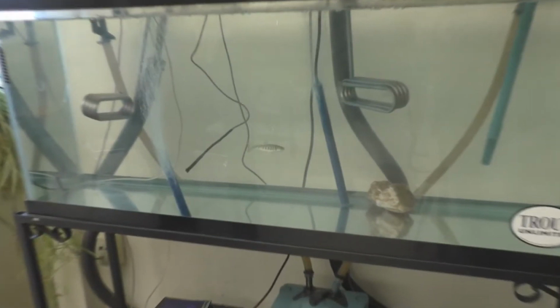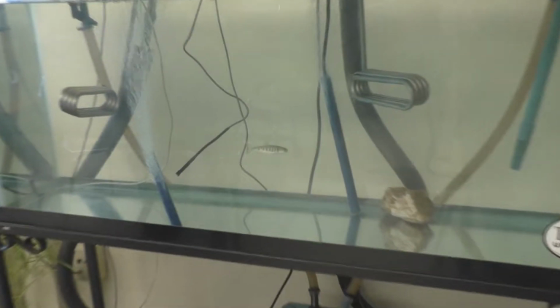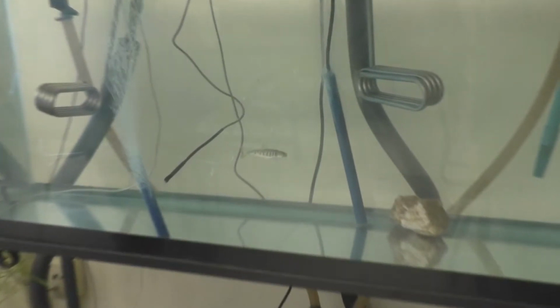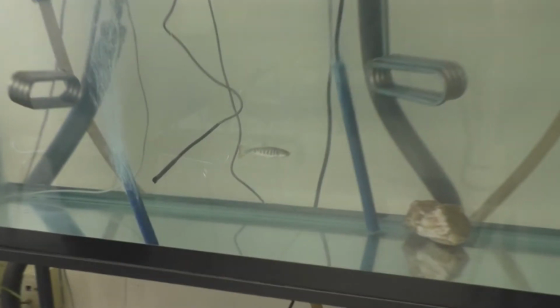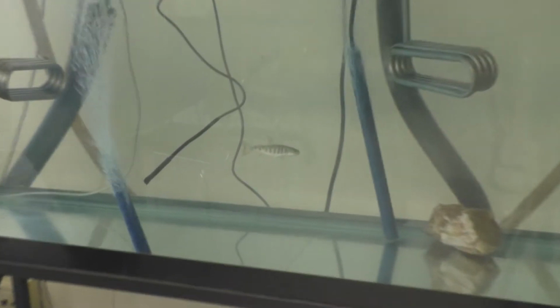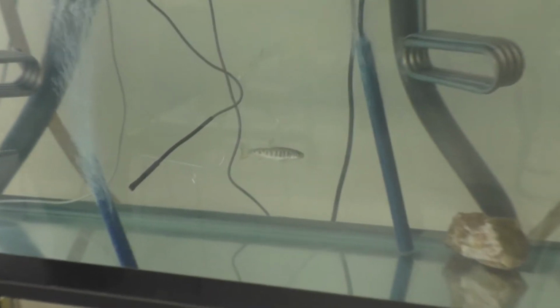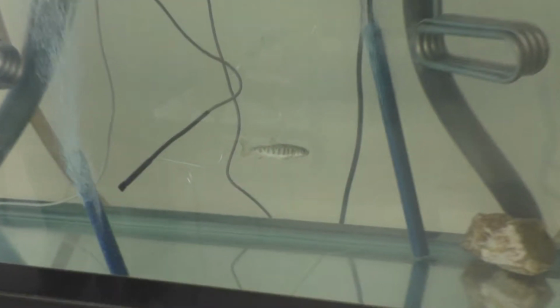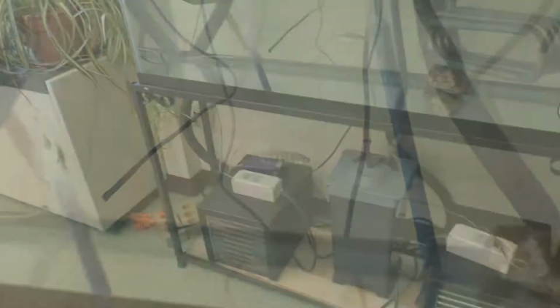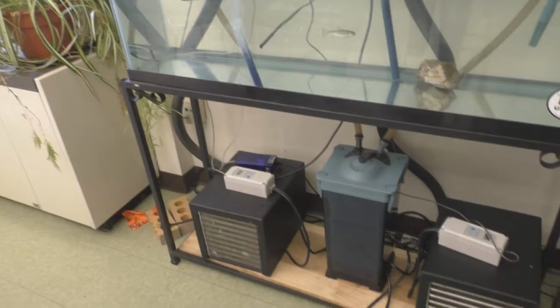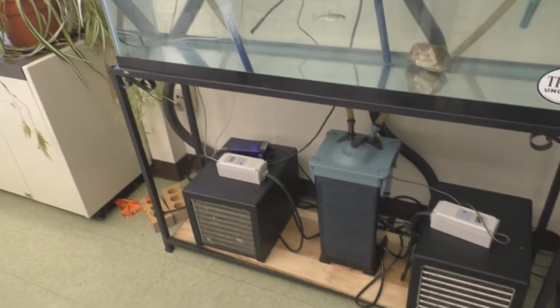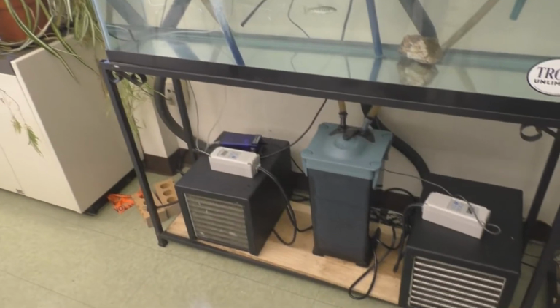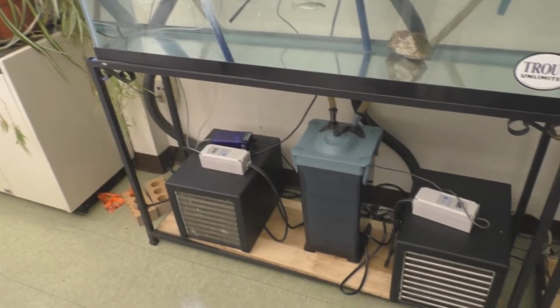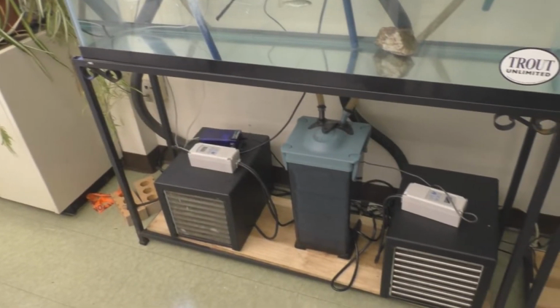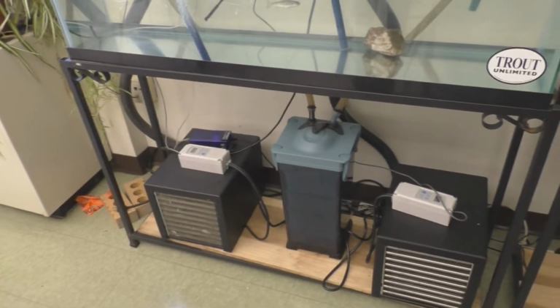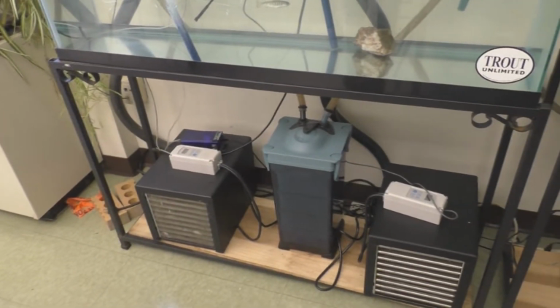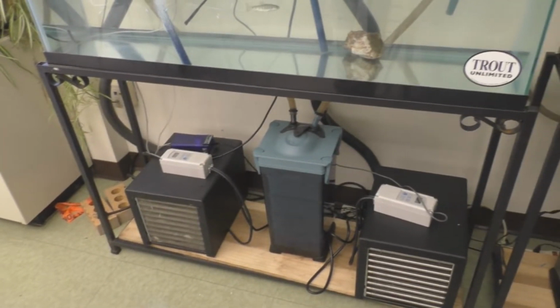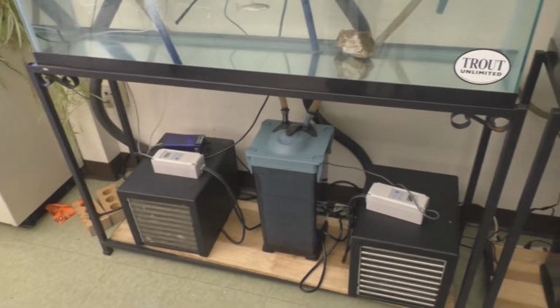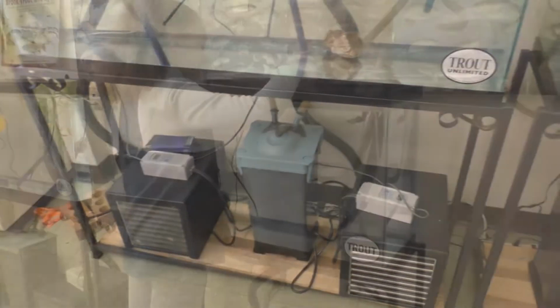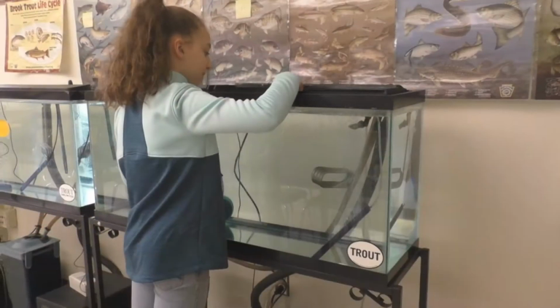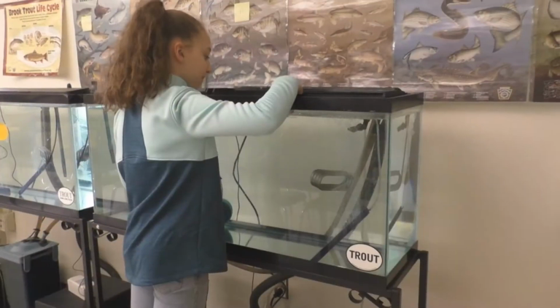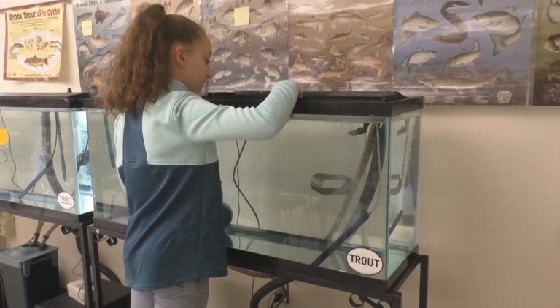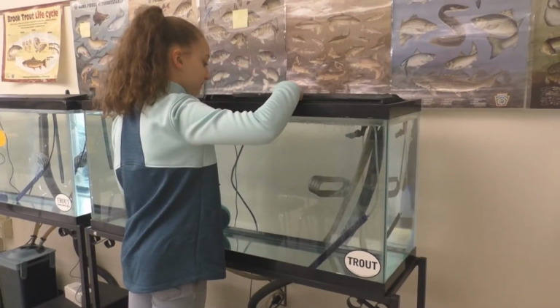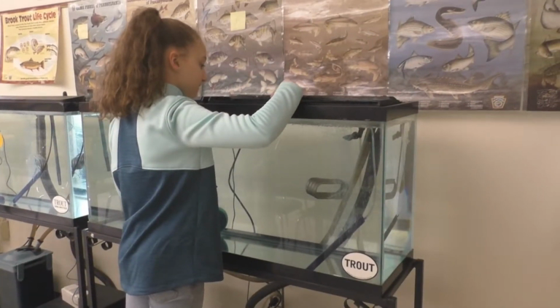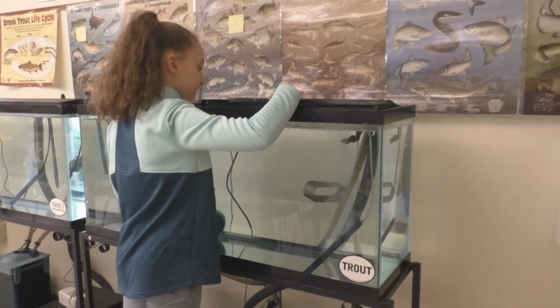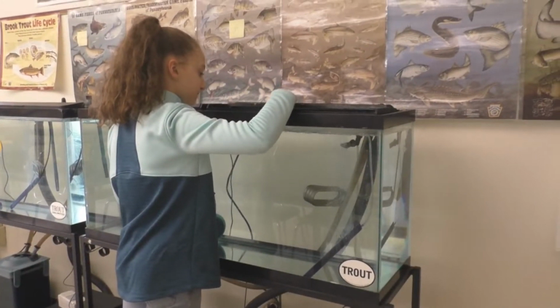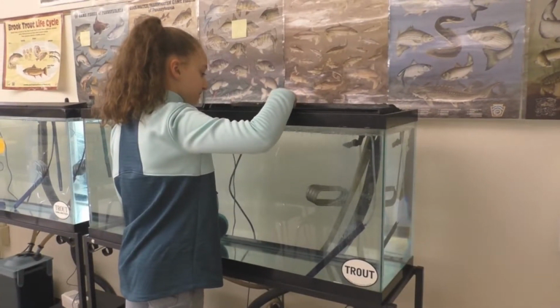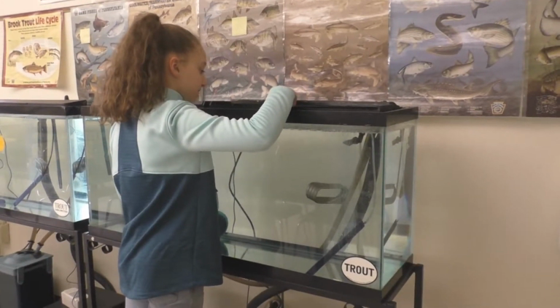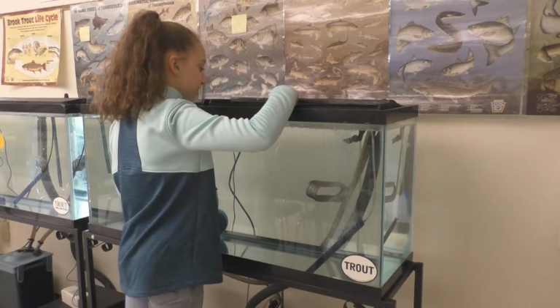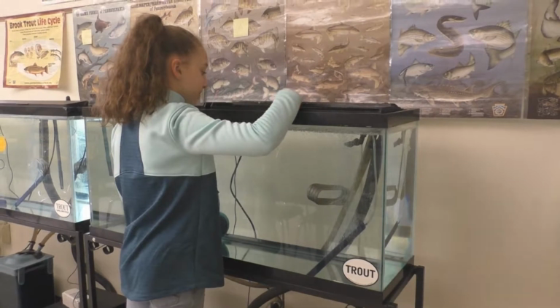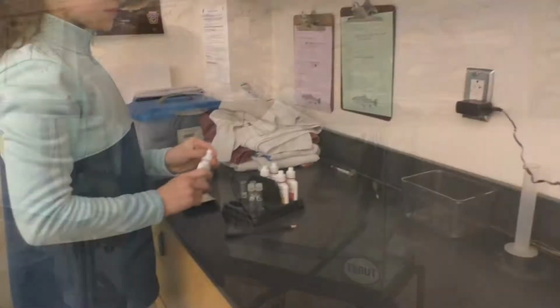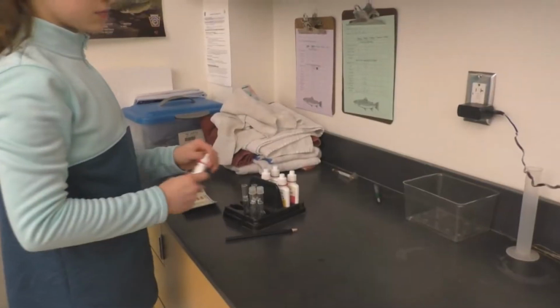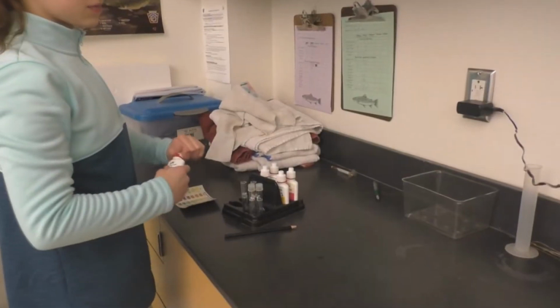Next we have a different group test the classroom tanks — they consist of trout. In the classroom we test the same criteria as the catfish tanks.